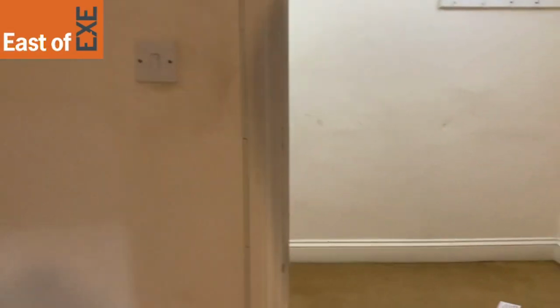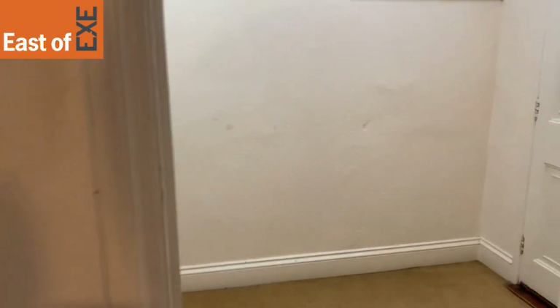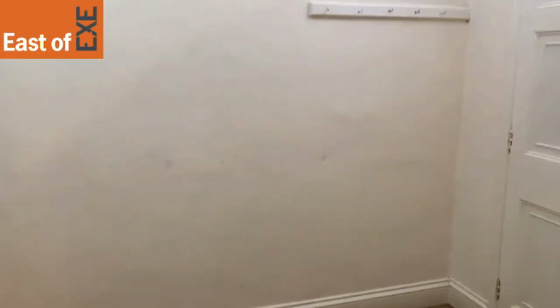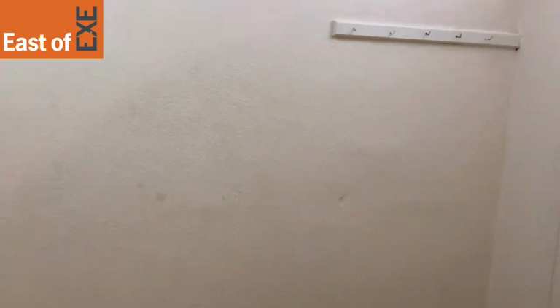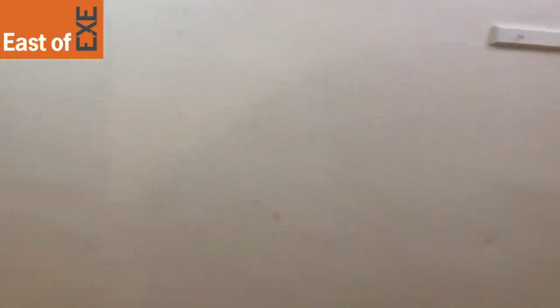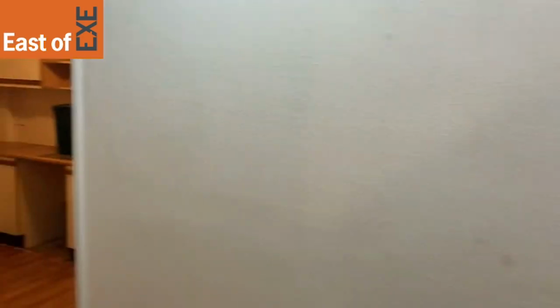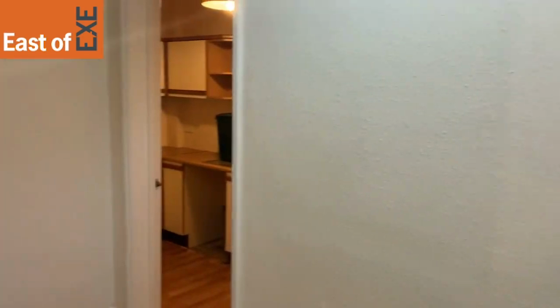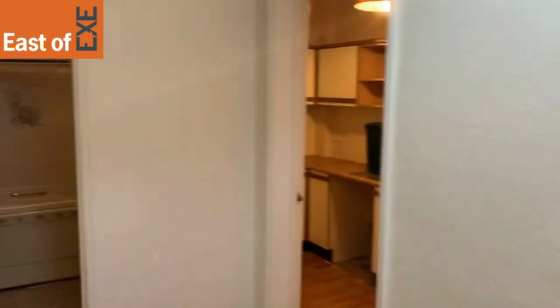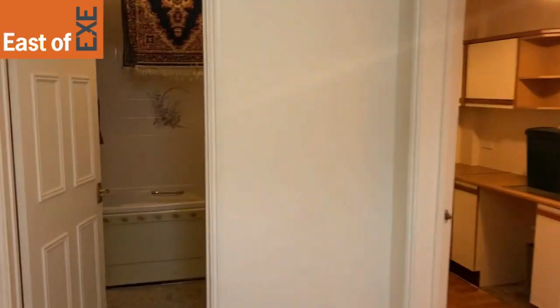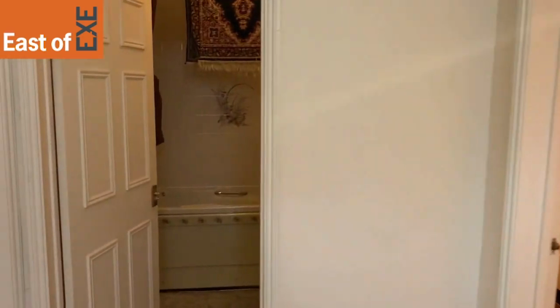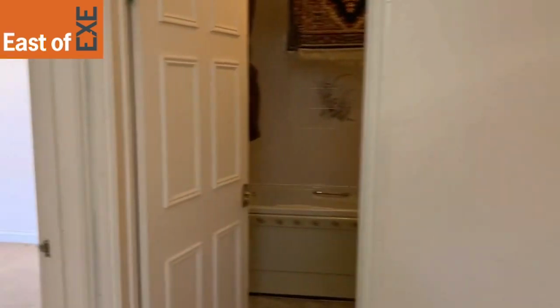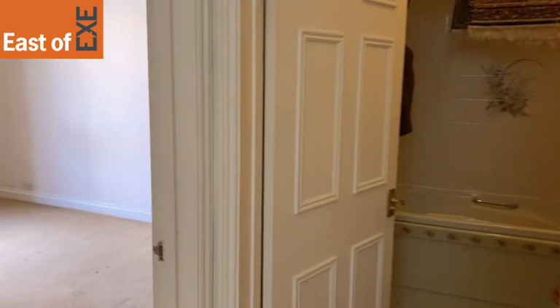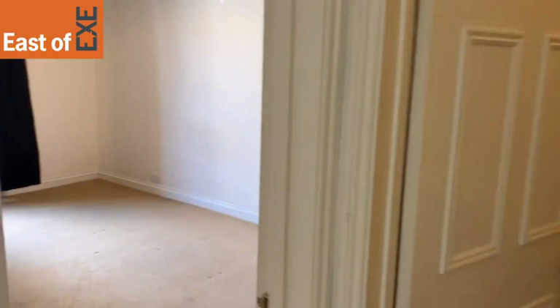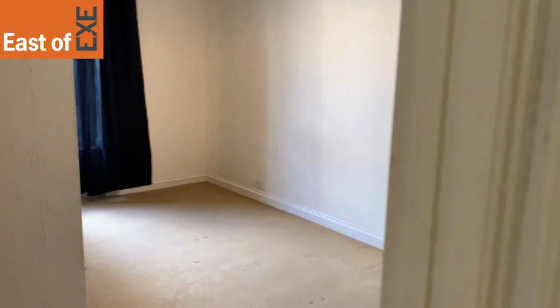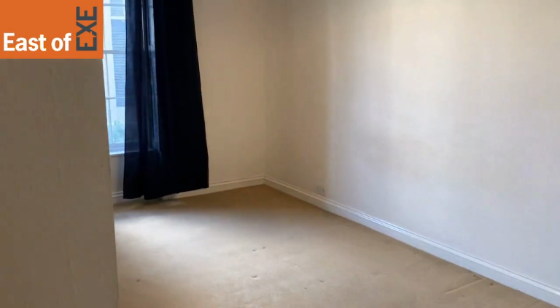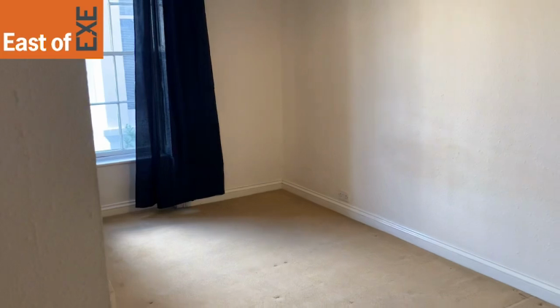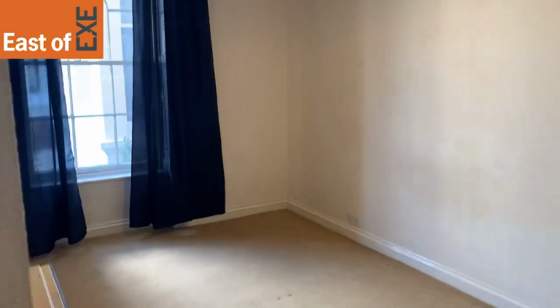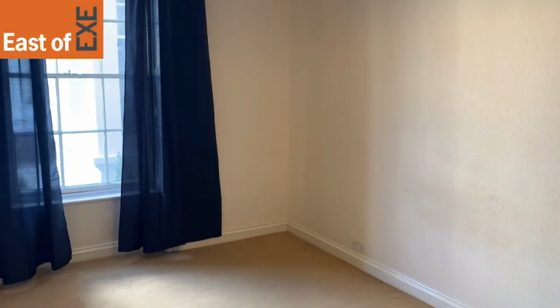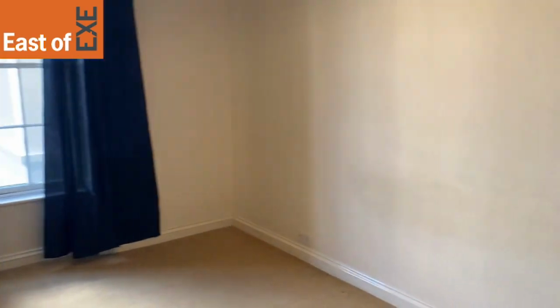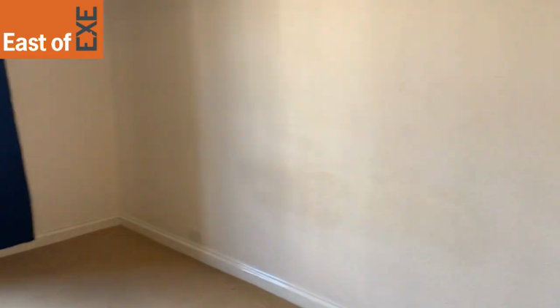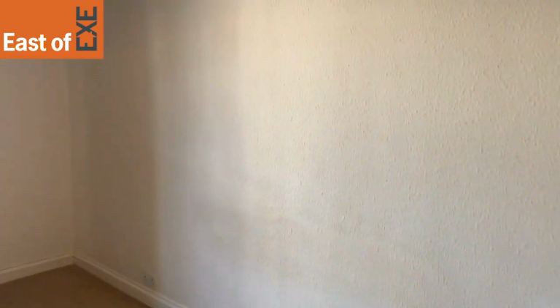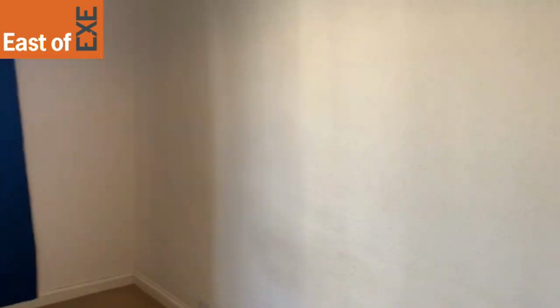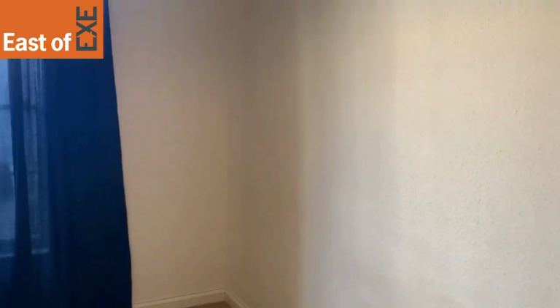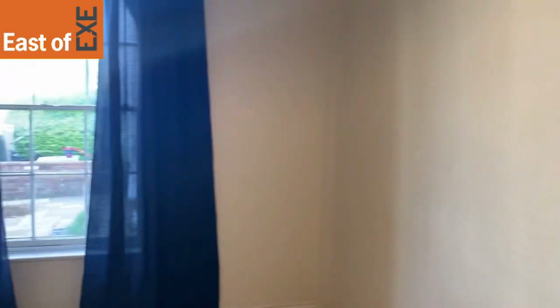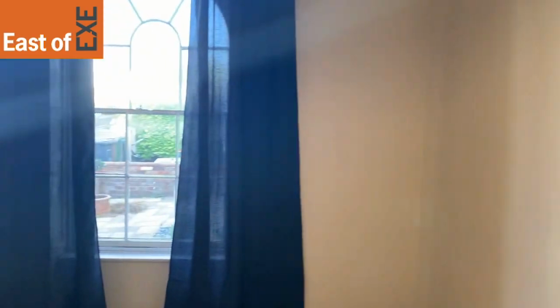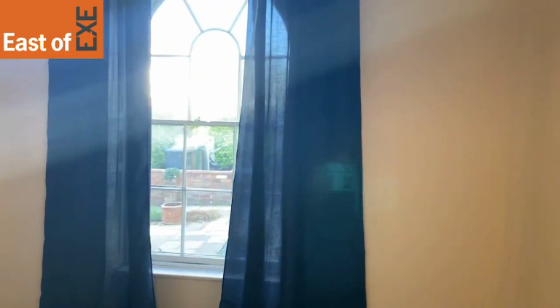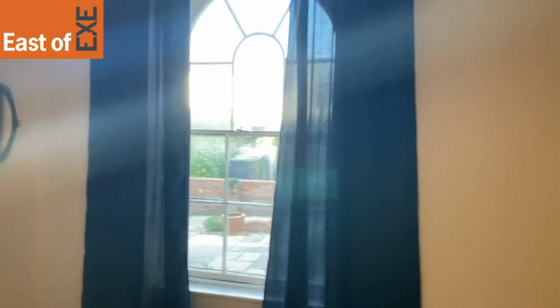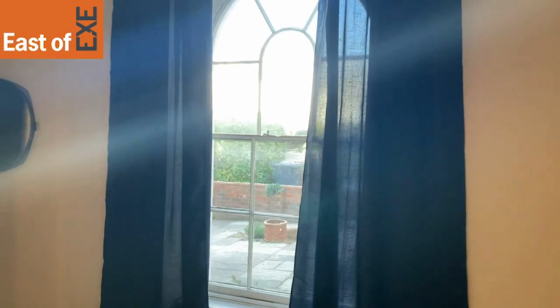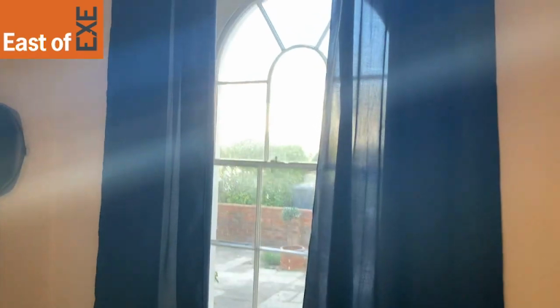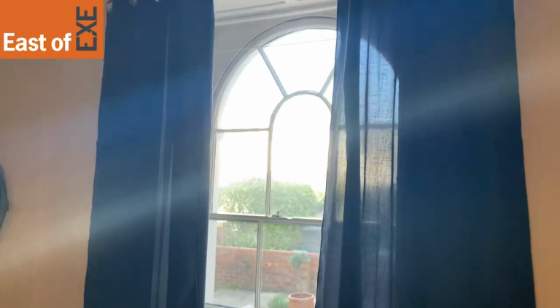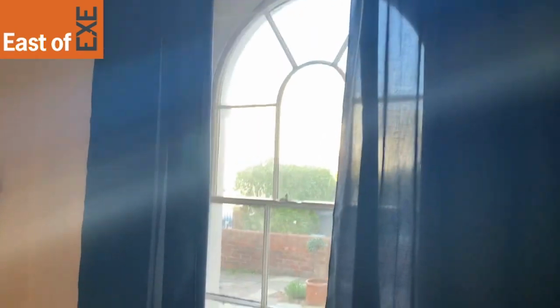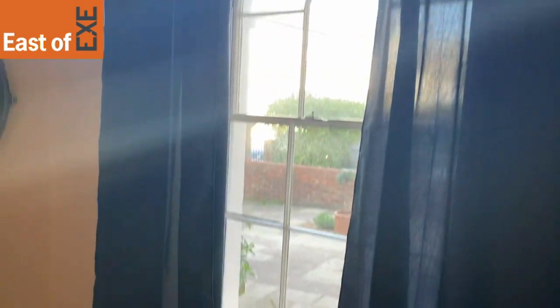Heading back out onto the entrance hallway, you've got the bedroom, again to the left. It's a really good sized double room, easily fitted with a double bed. You've got these large feature windows.